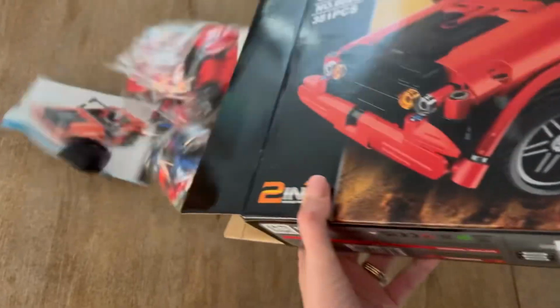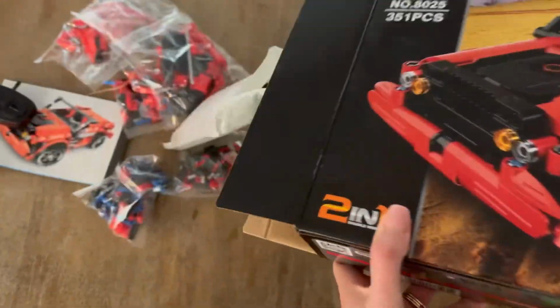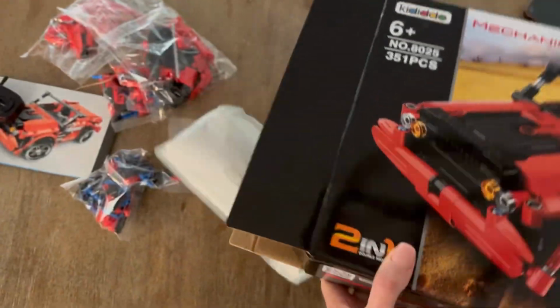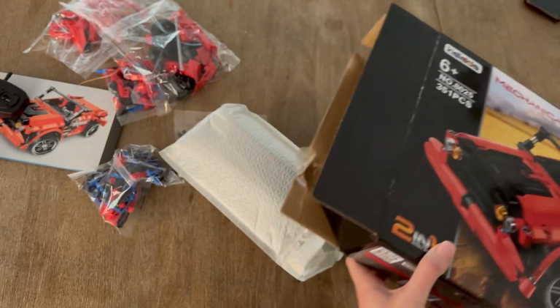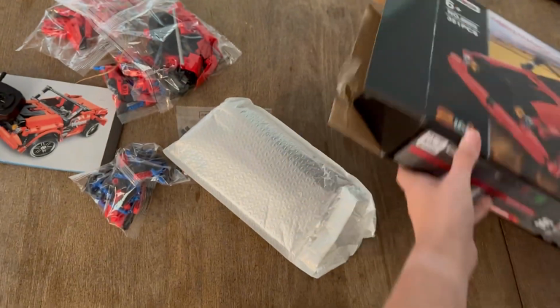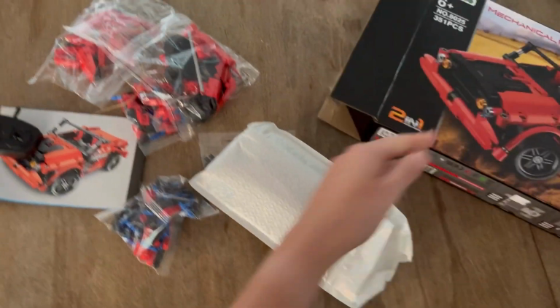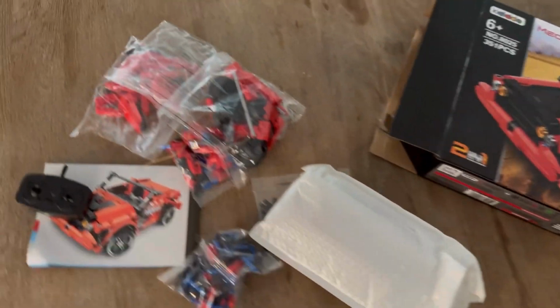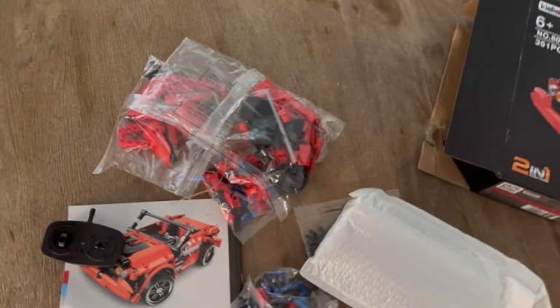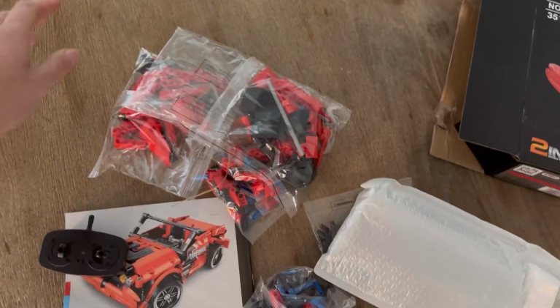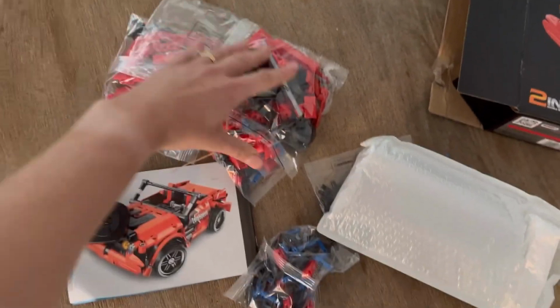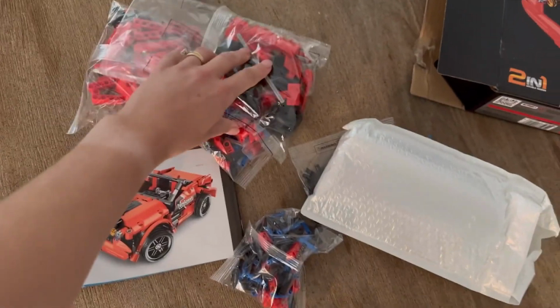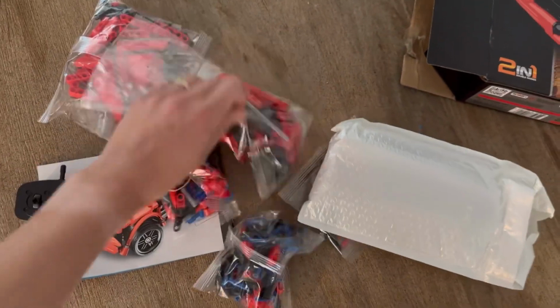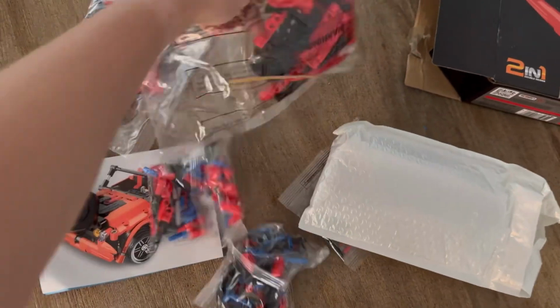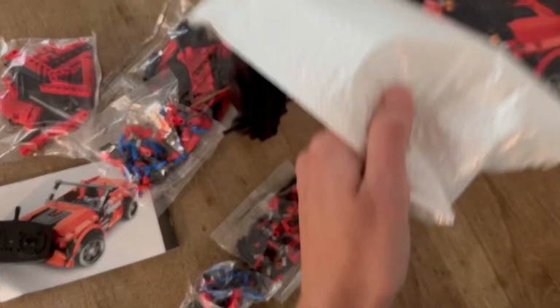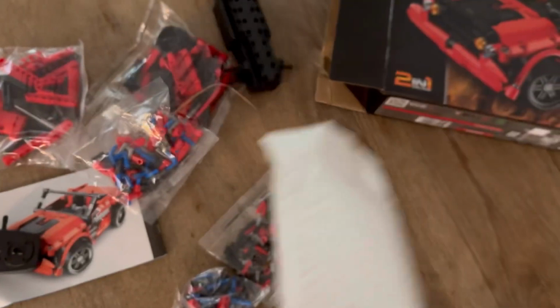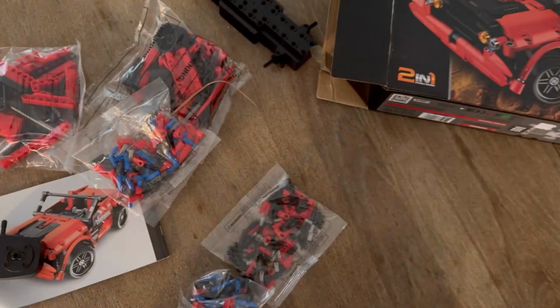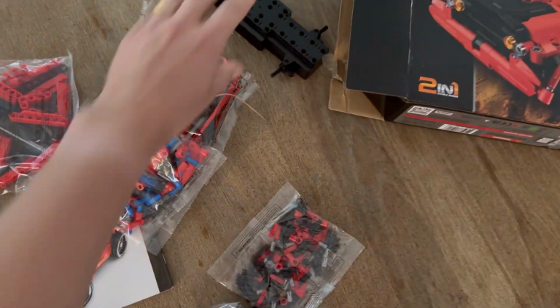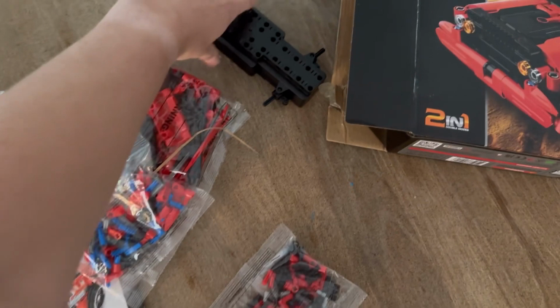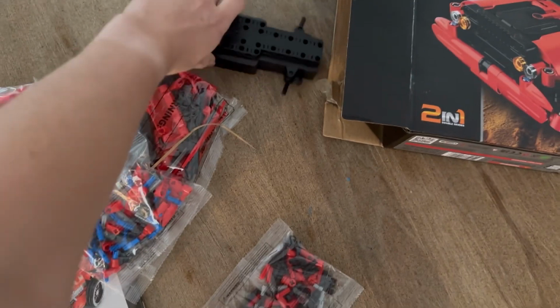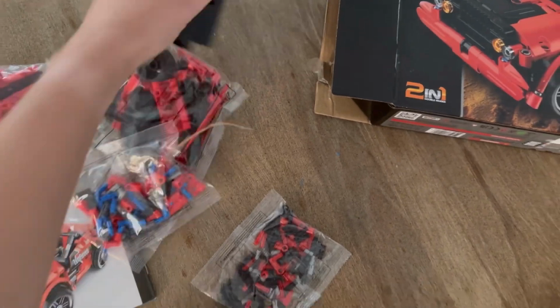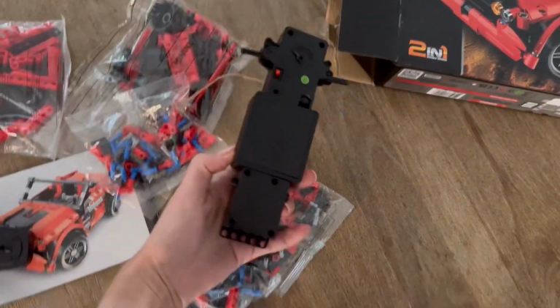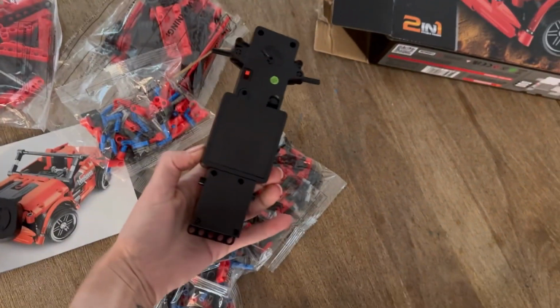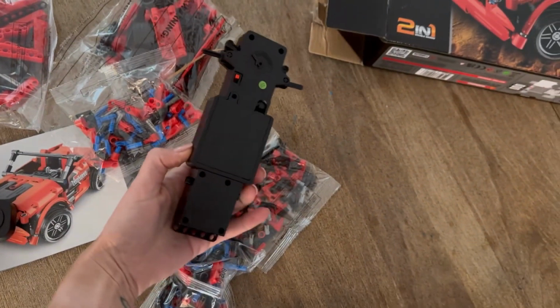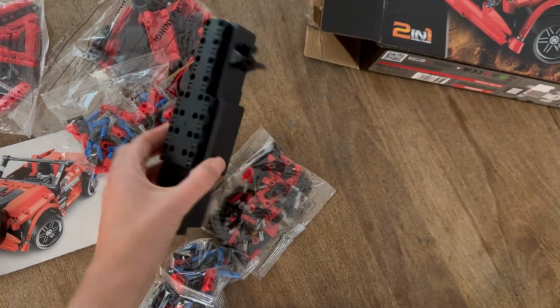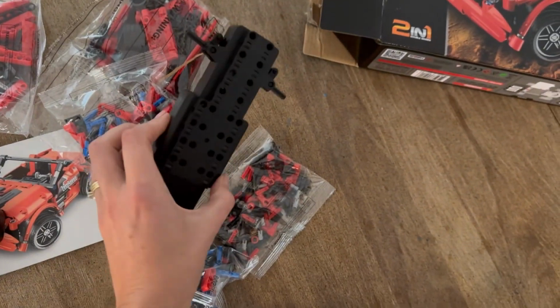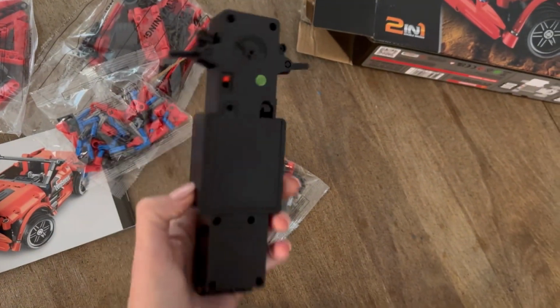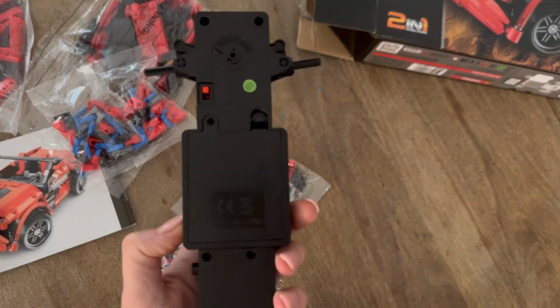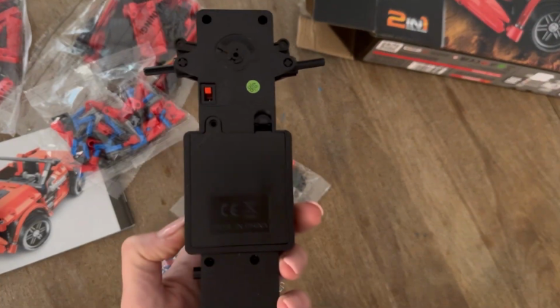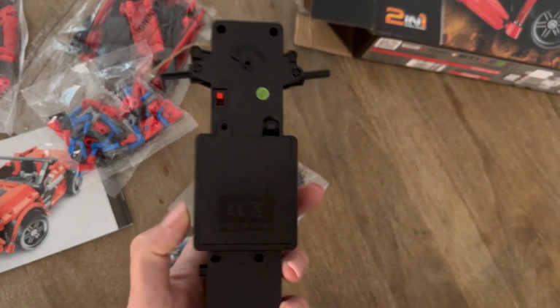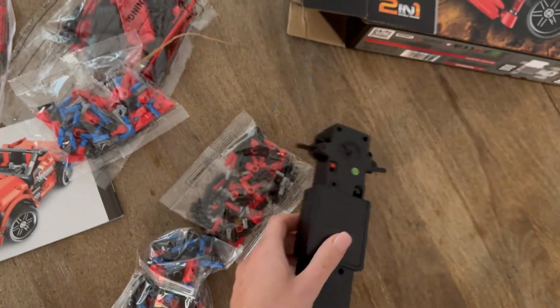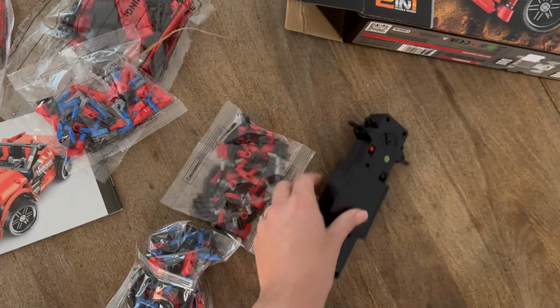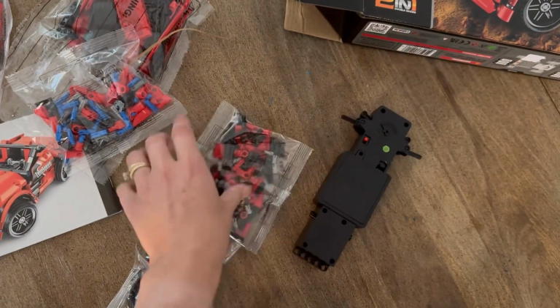As you can see, there are a lot of pieces — 351 to be exact. What's cool about this is you can actually create two different cars. We are going to do the race car, but you can create a truck as well.